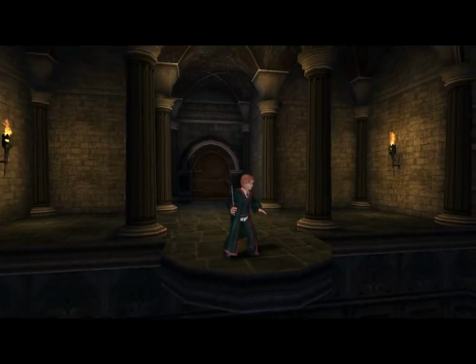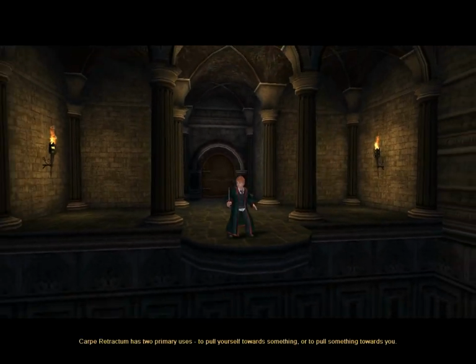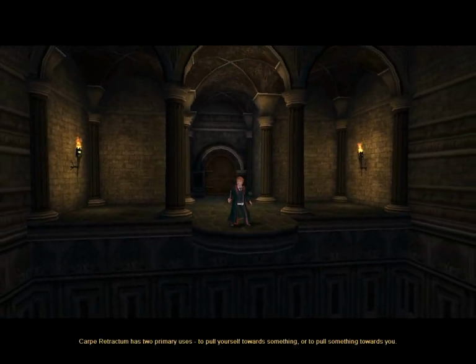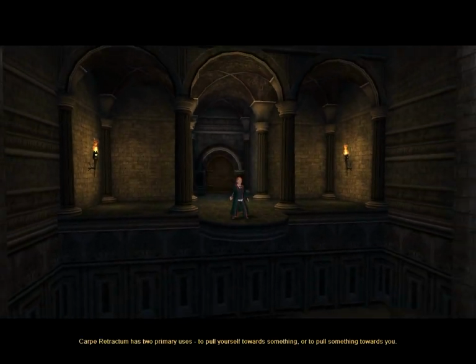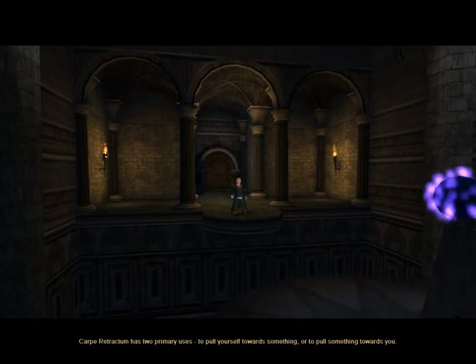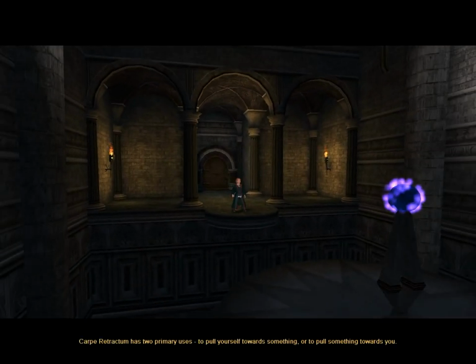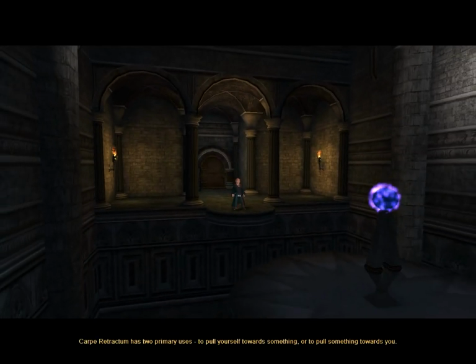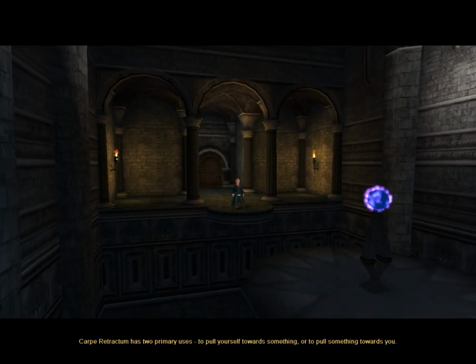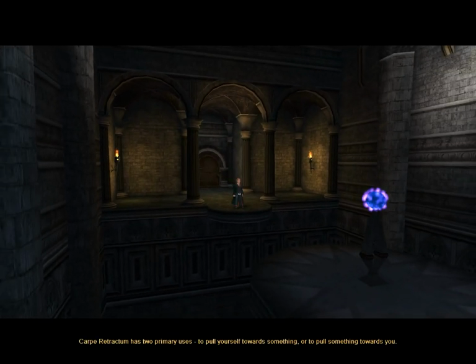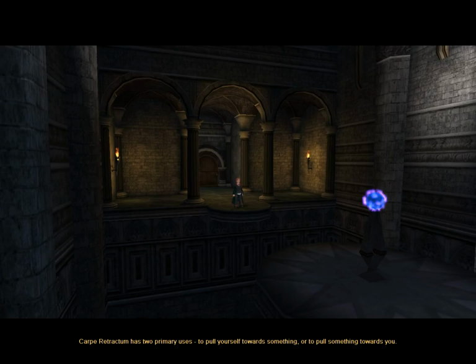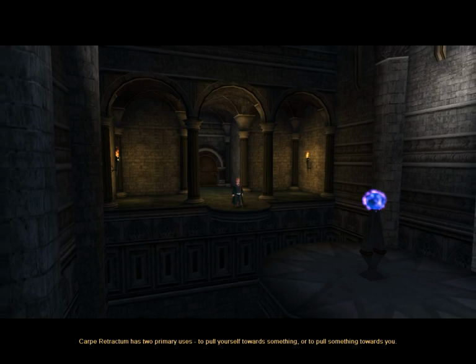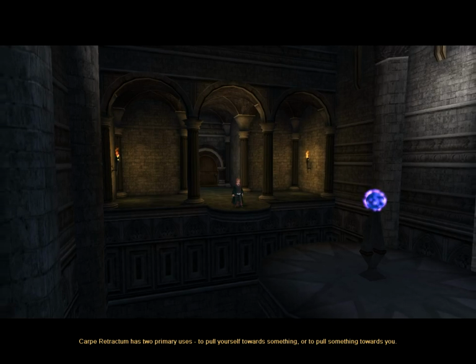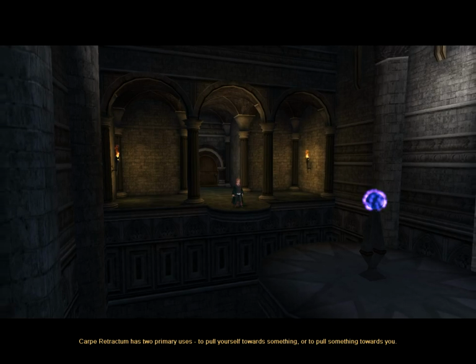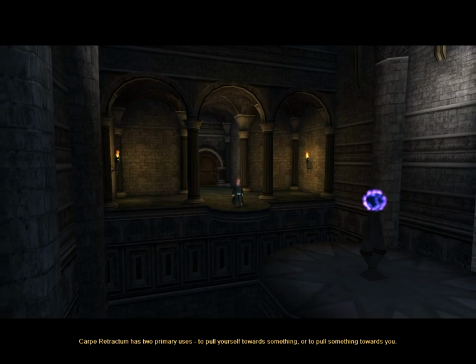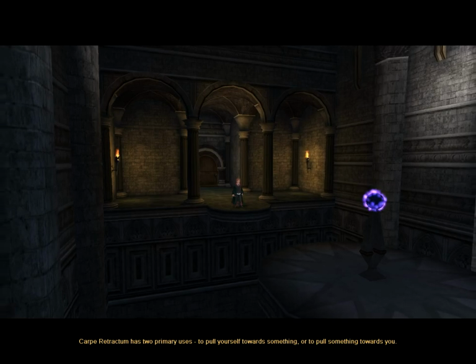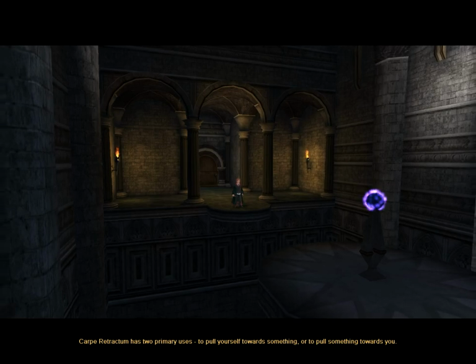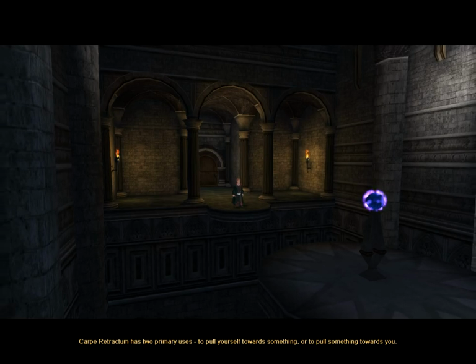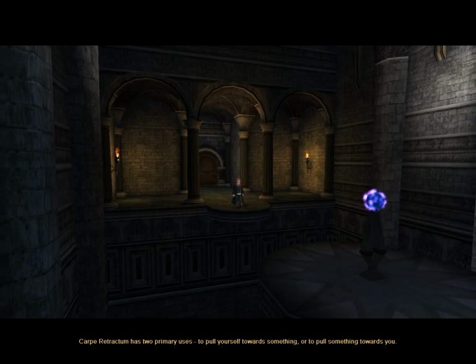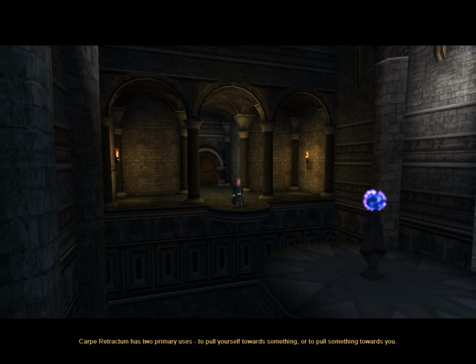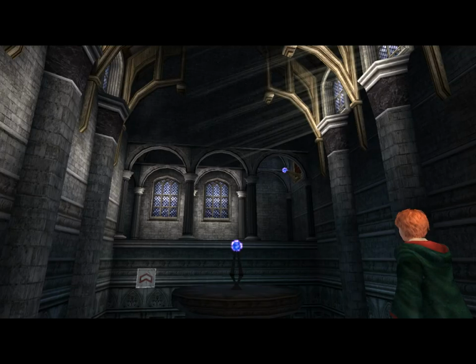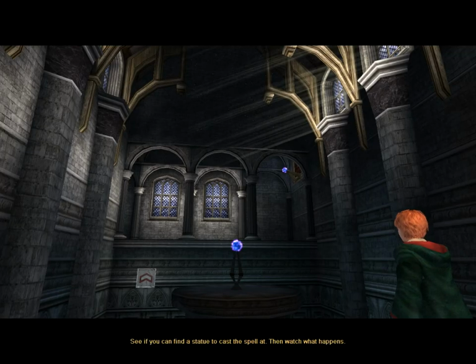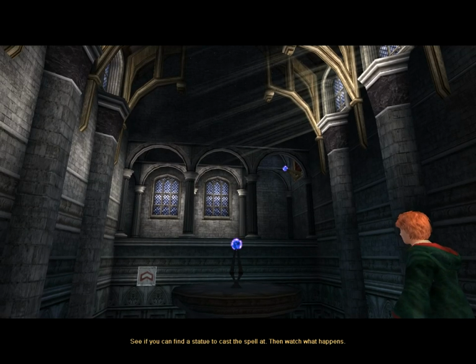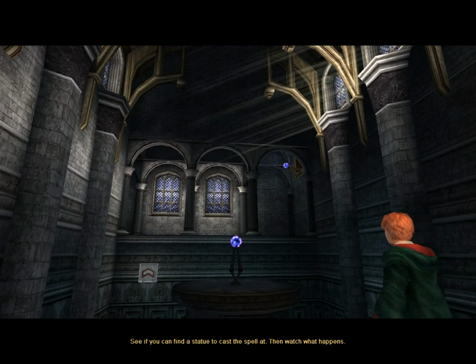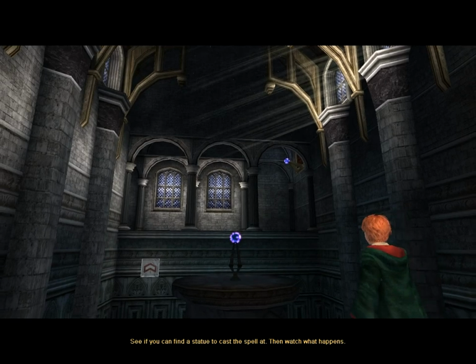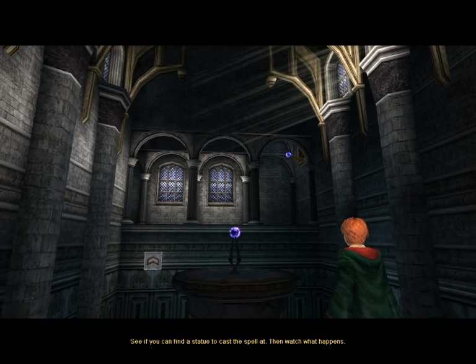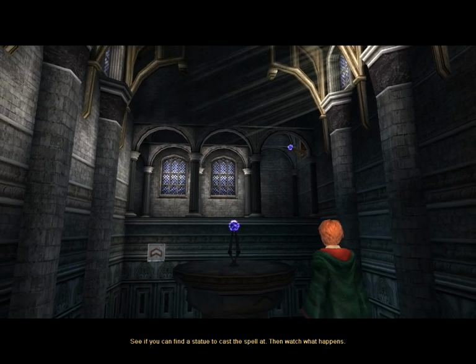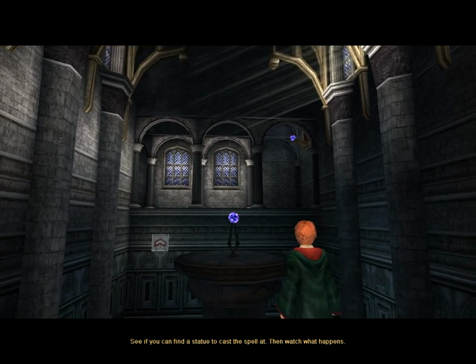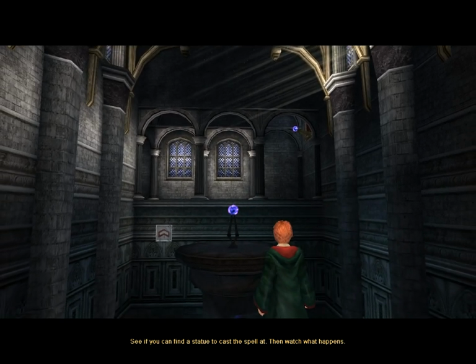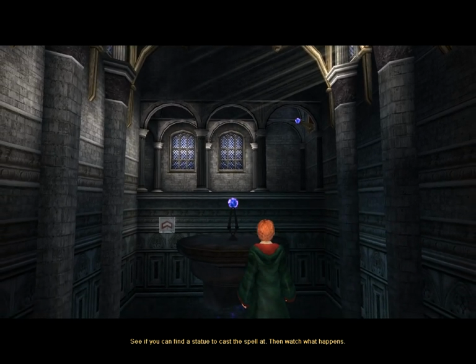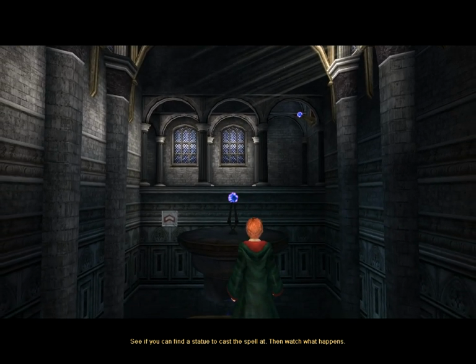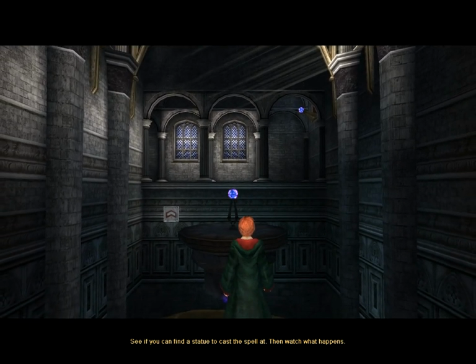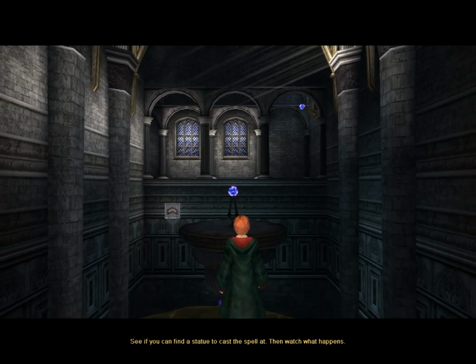Carpe Retractum has two primary uses: to pull yourself towards something, or to pull something towards you. See if you can find a statue to cast the spell at. Then watch what happens.